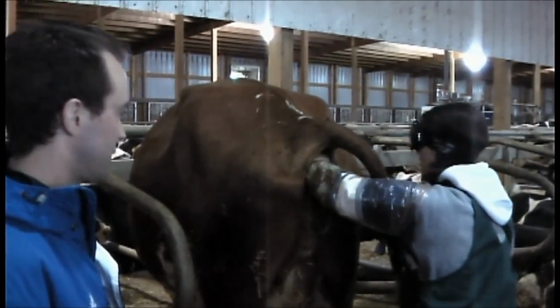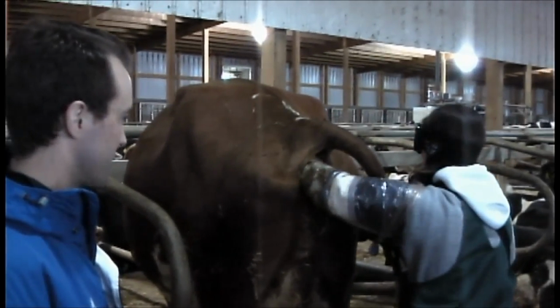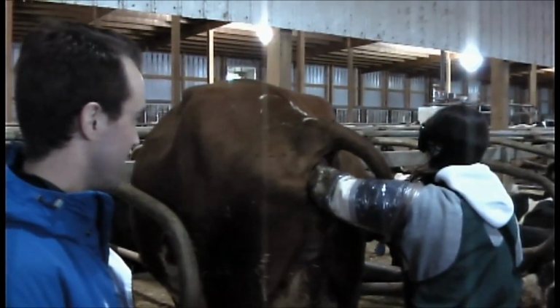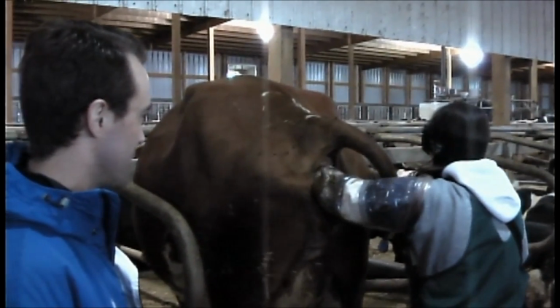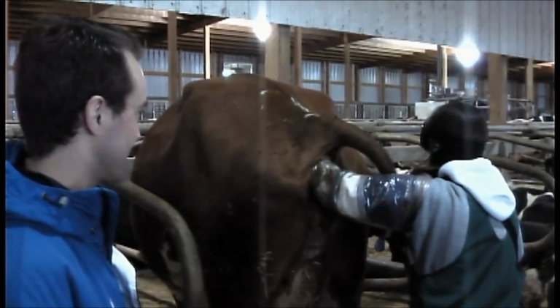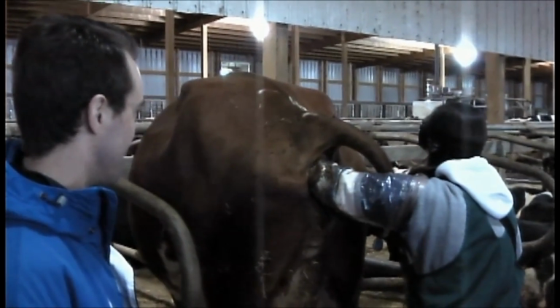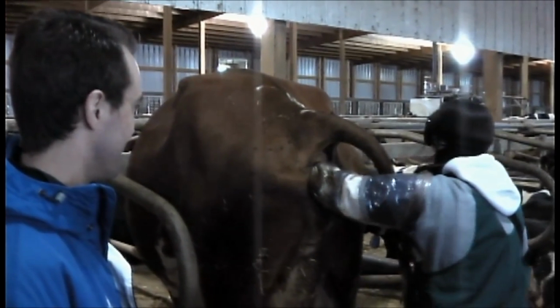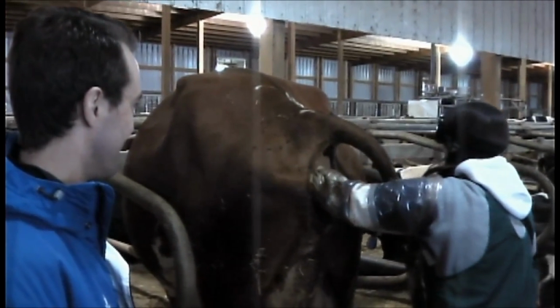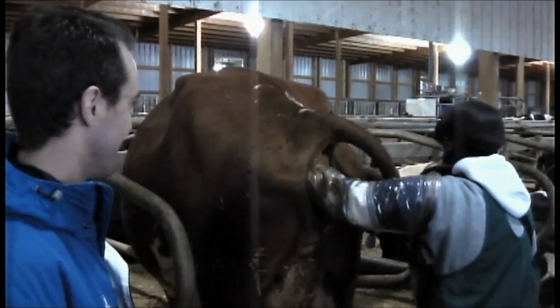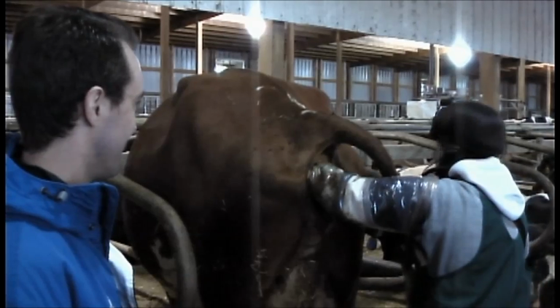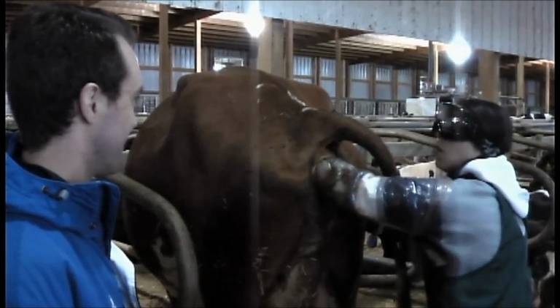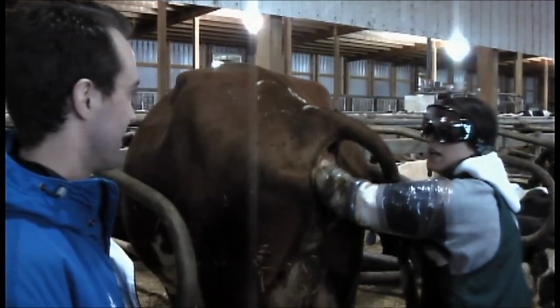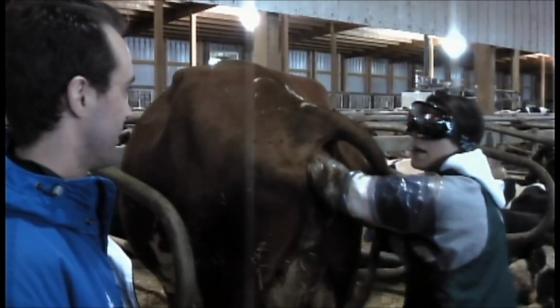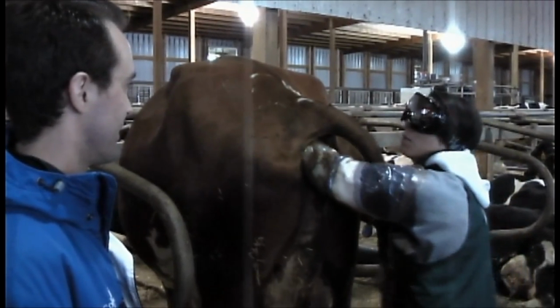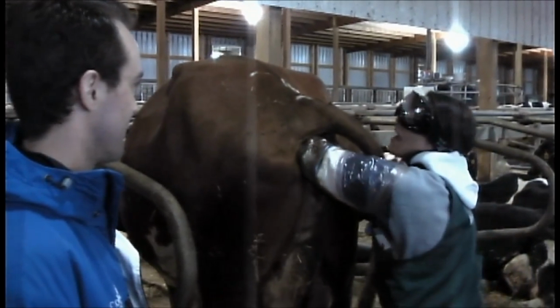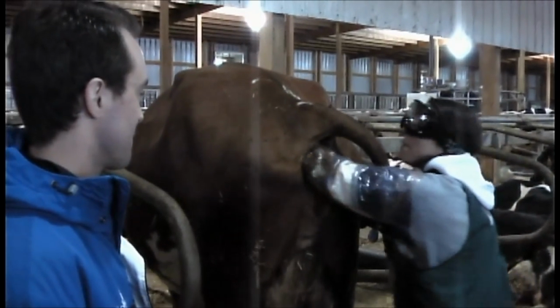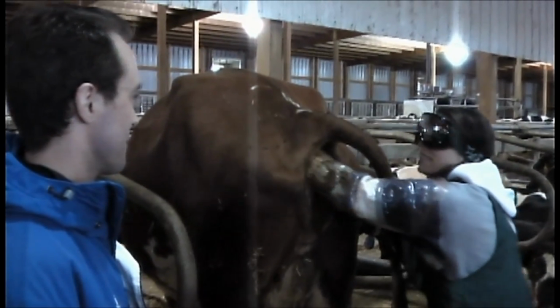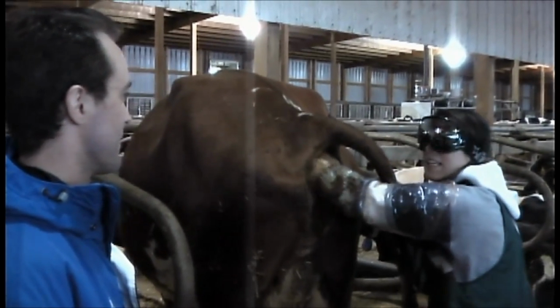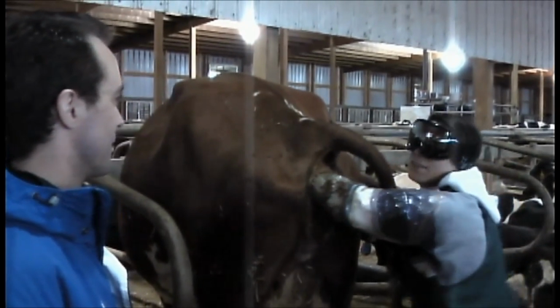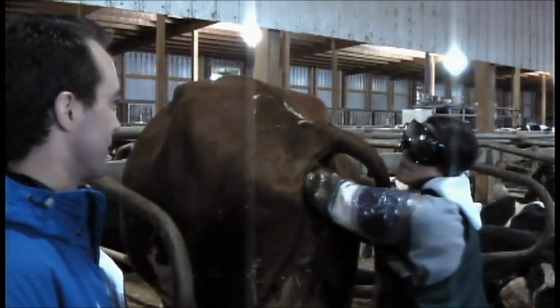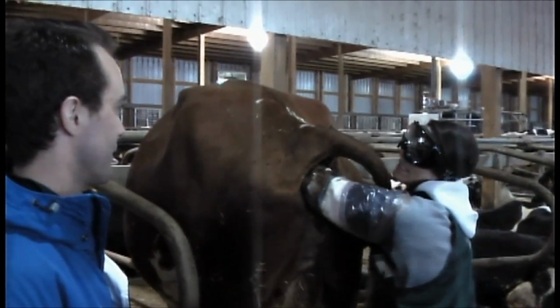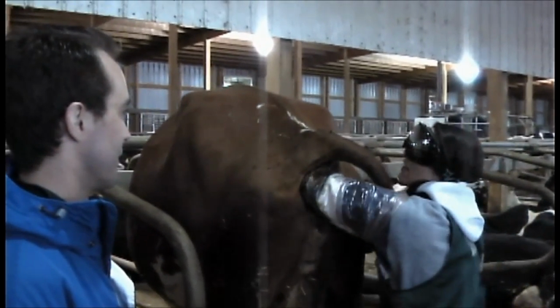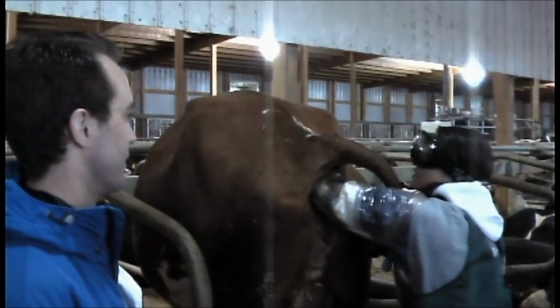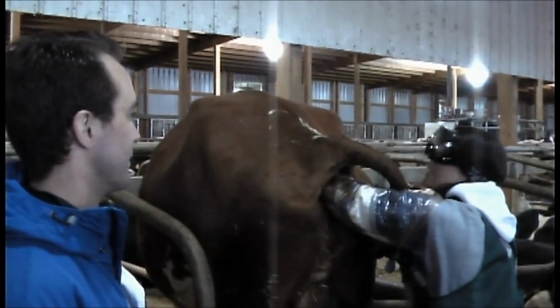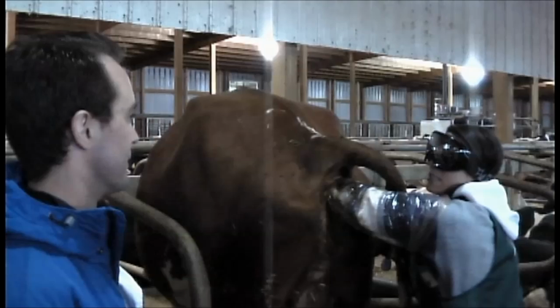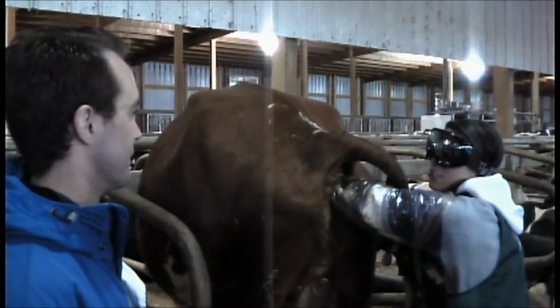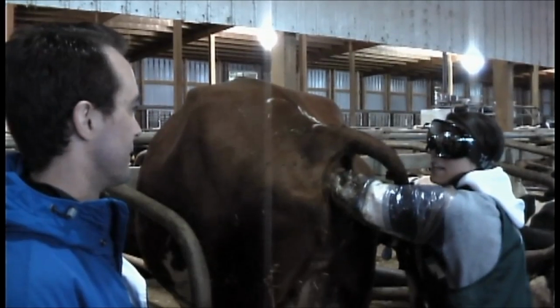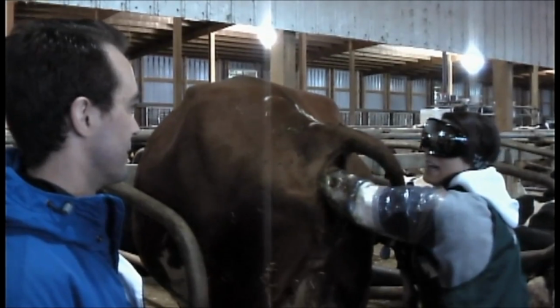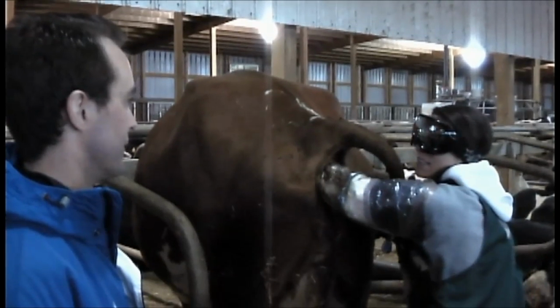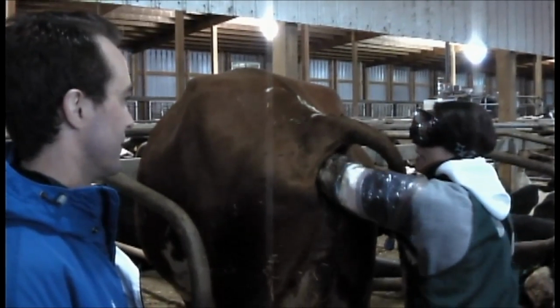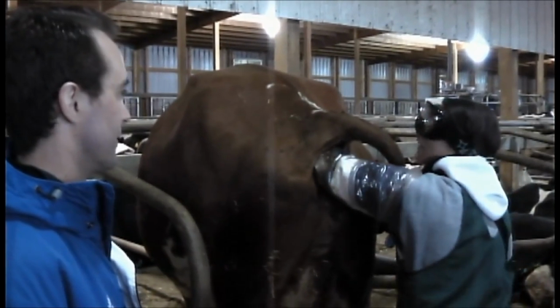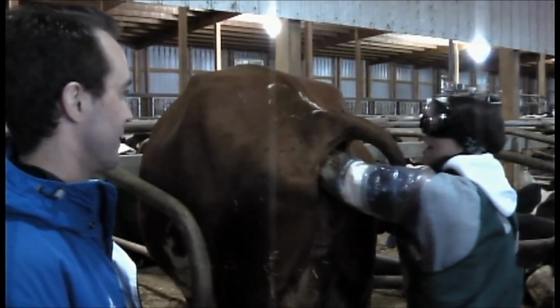50%? We used sex semen. Oh! Did I say 50? I meant to say that I was 90% sure that it's going to be a heifer calf.